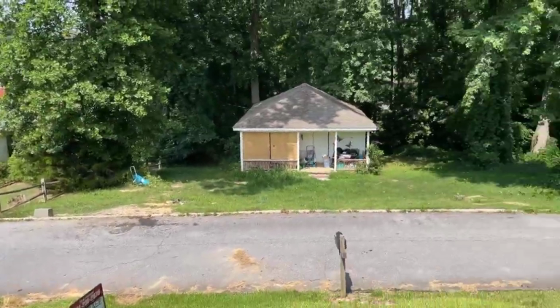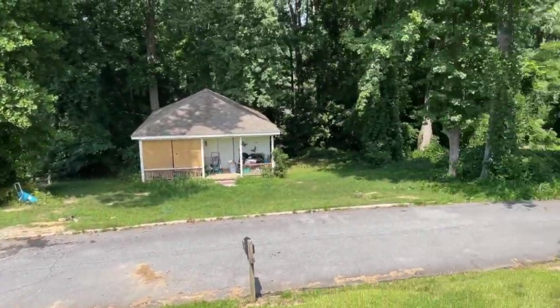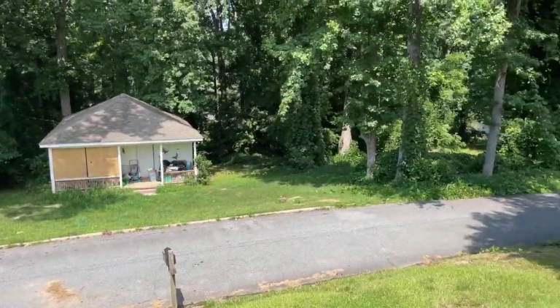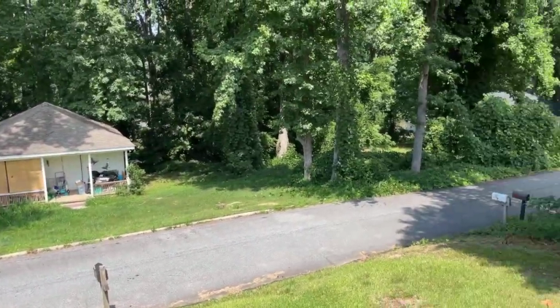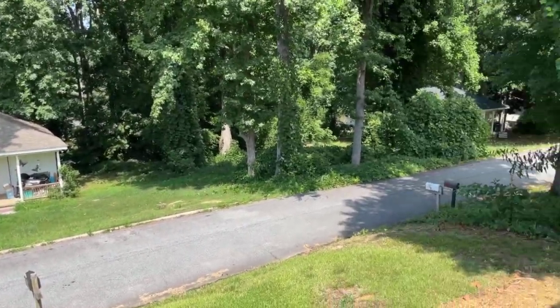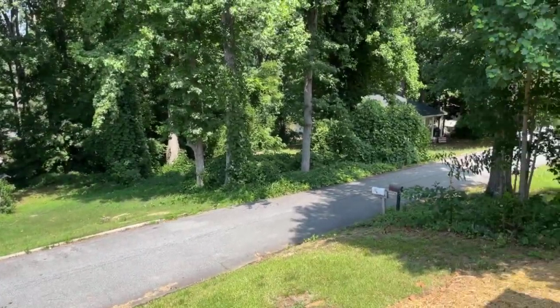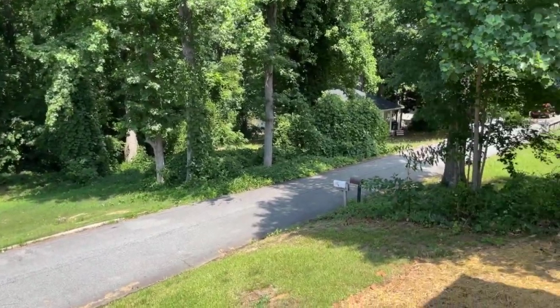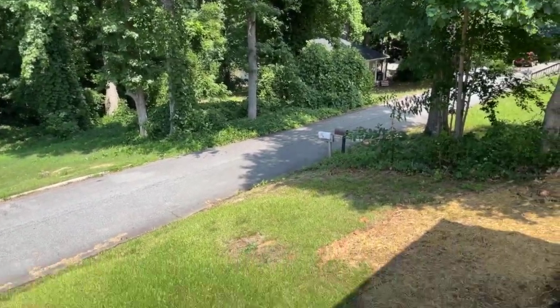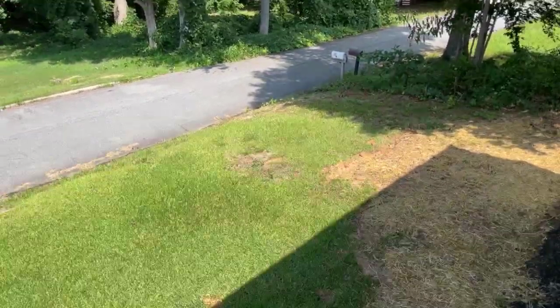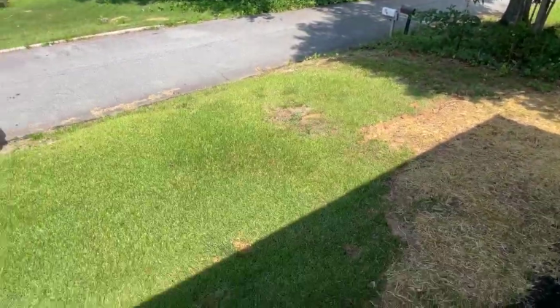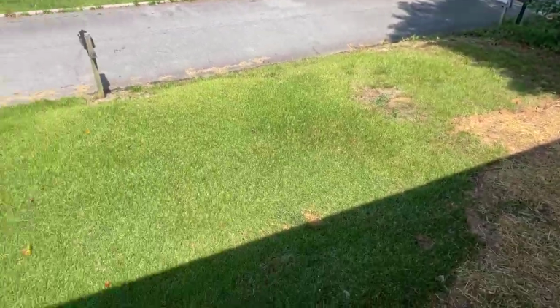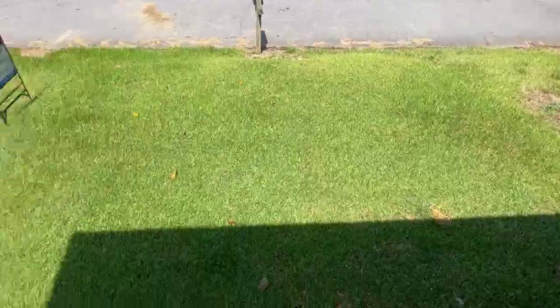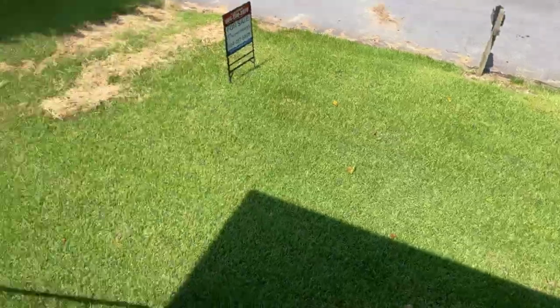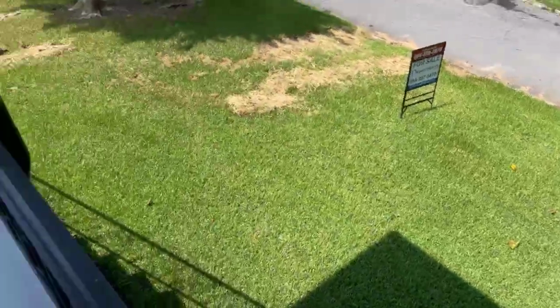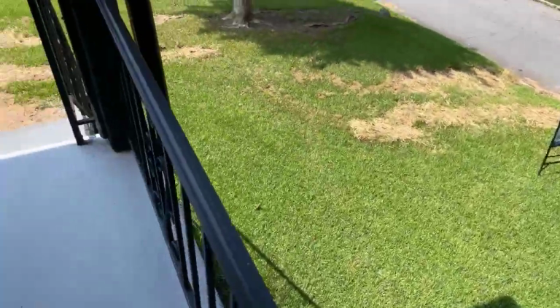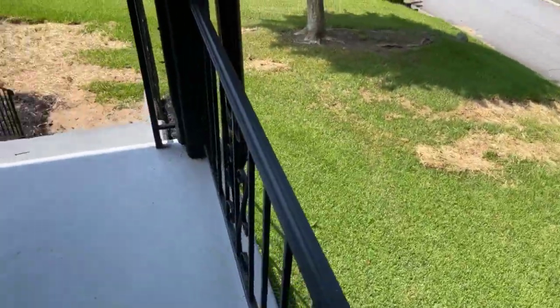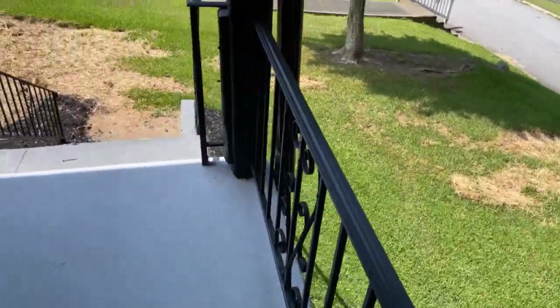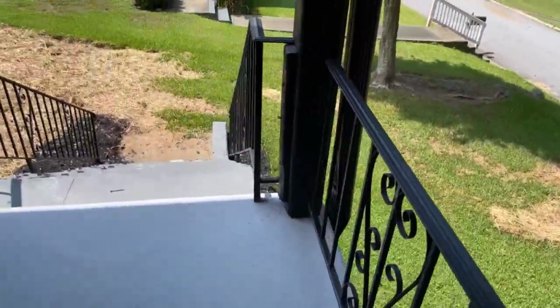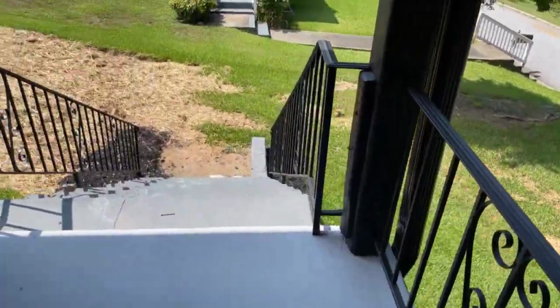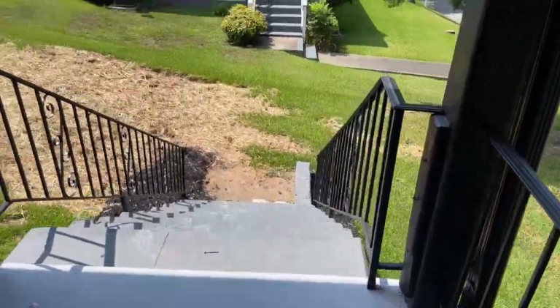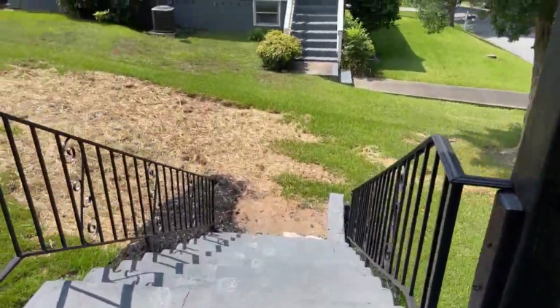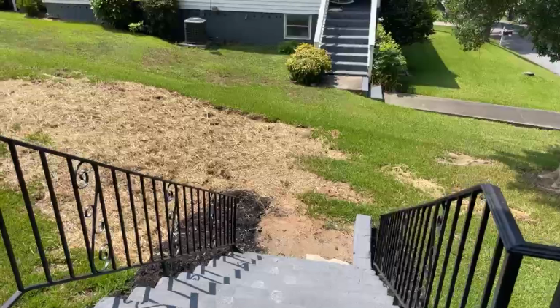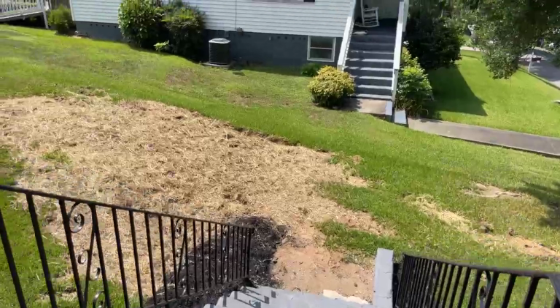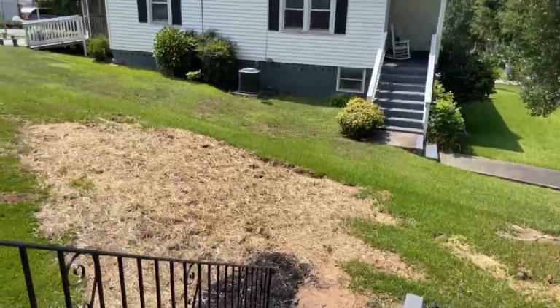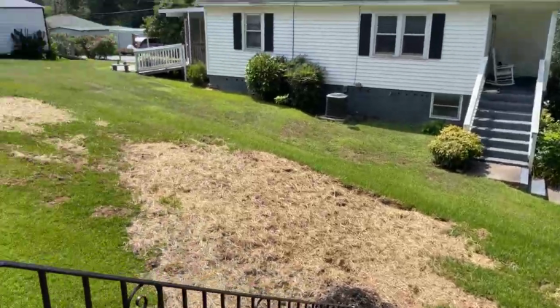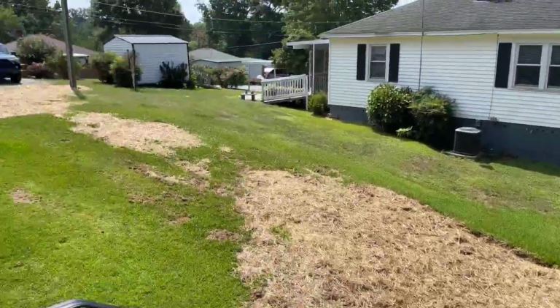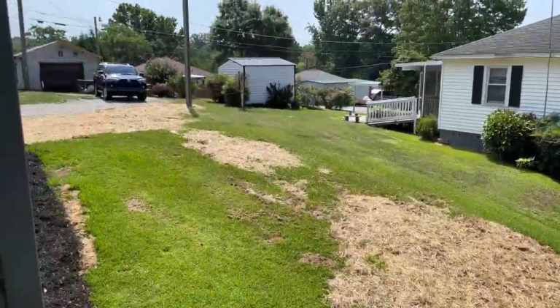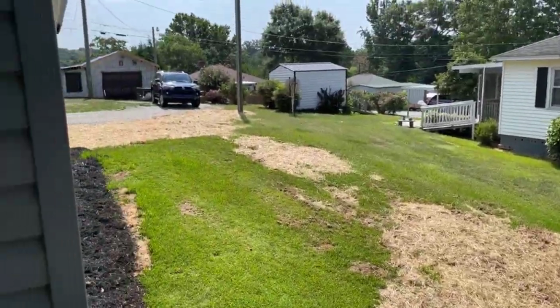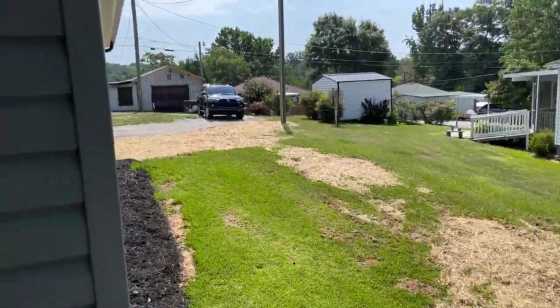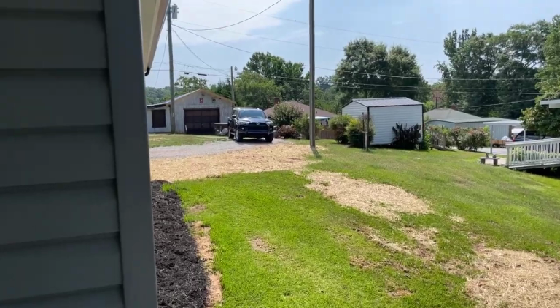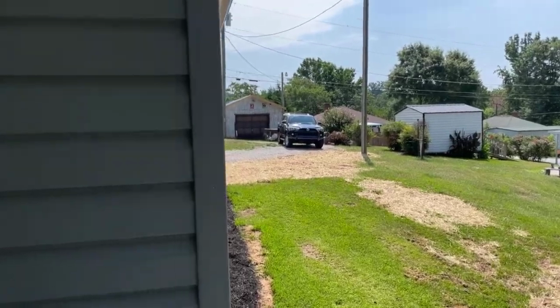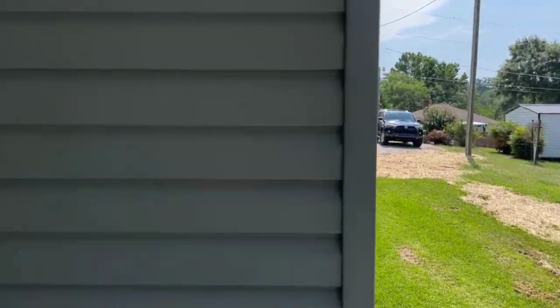And here's your neighbors on the other side. Front yard area — you can see around the side to the back.